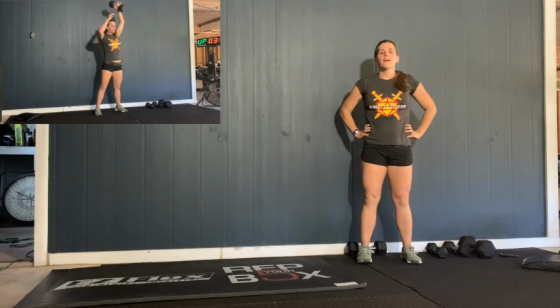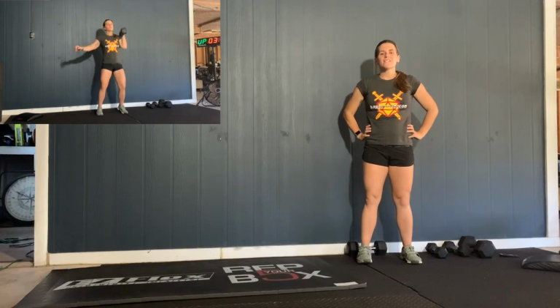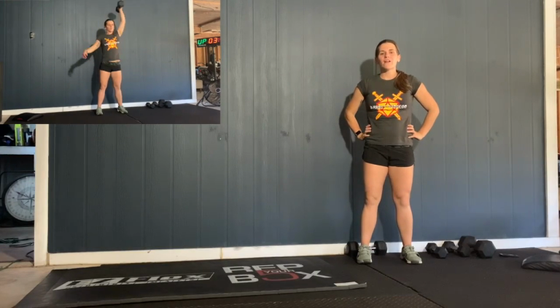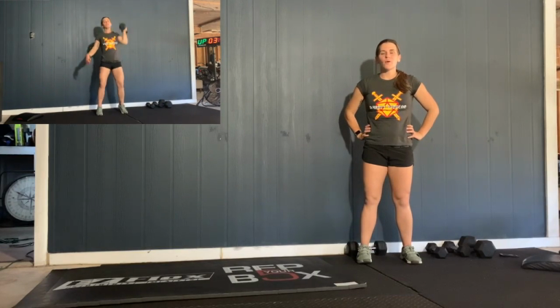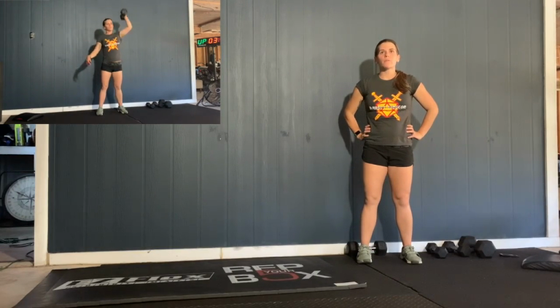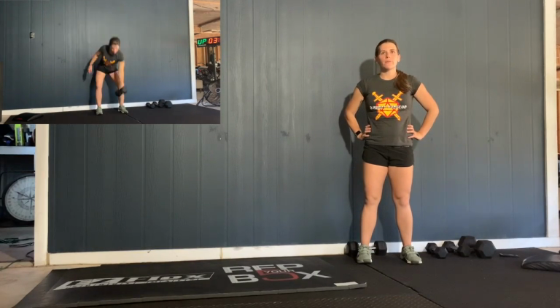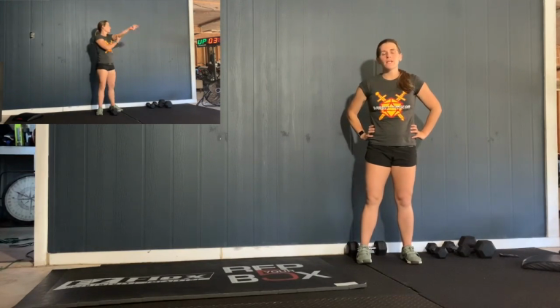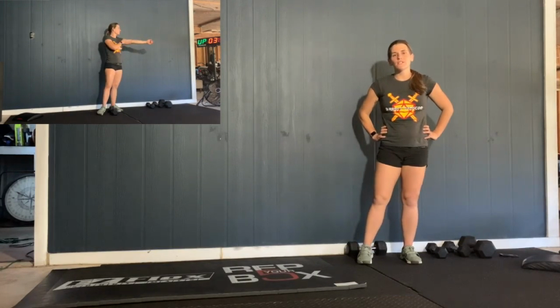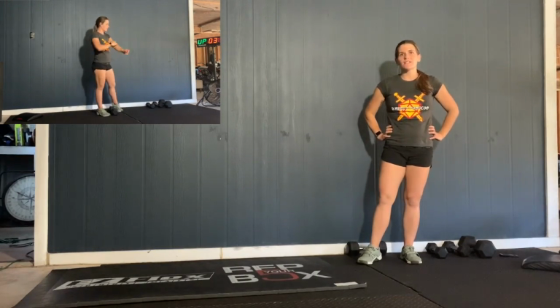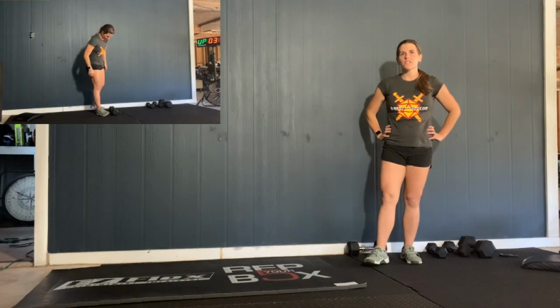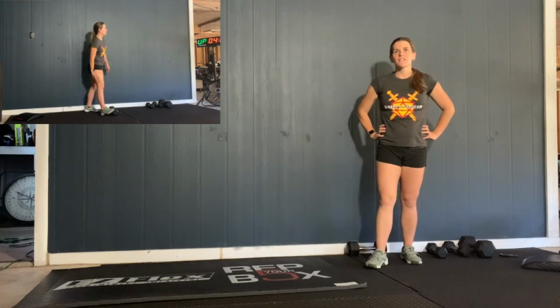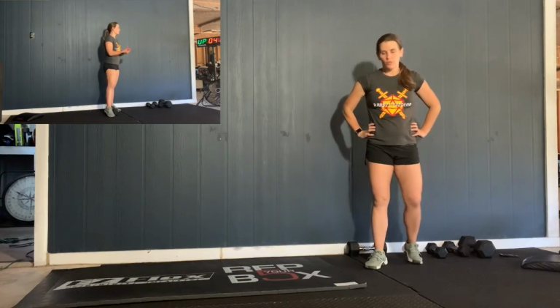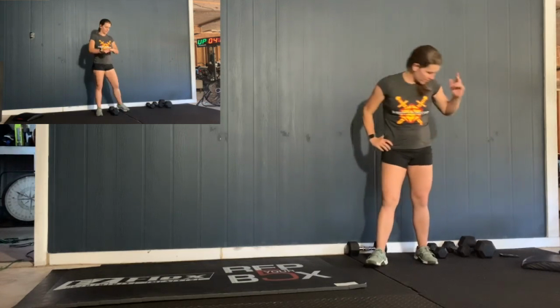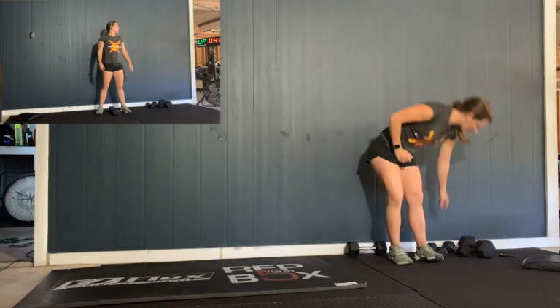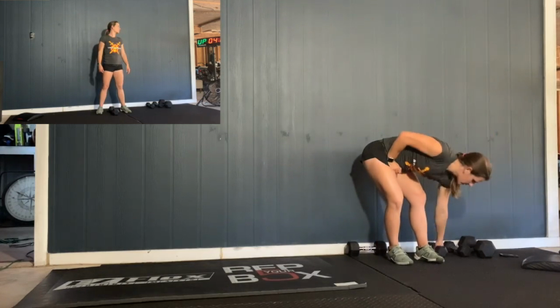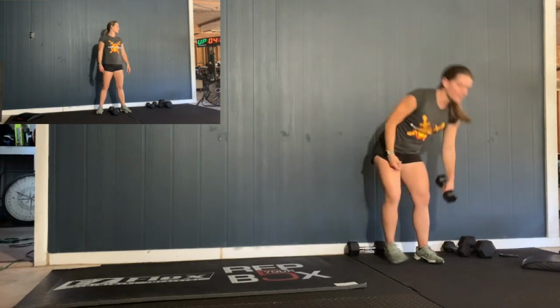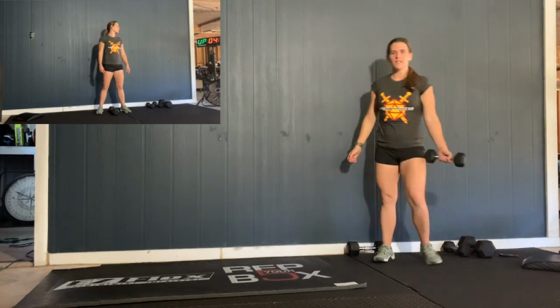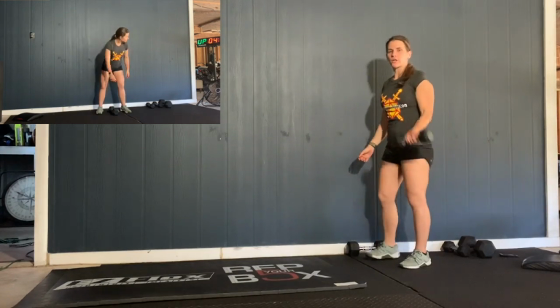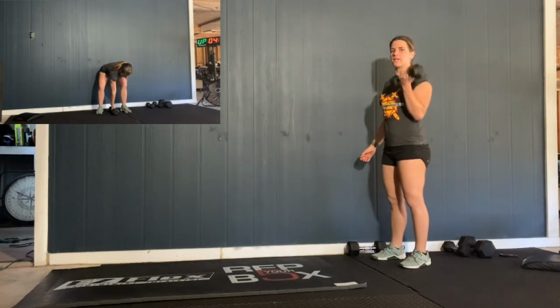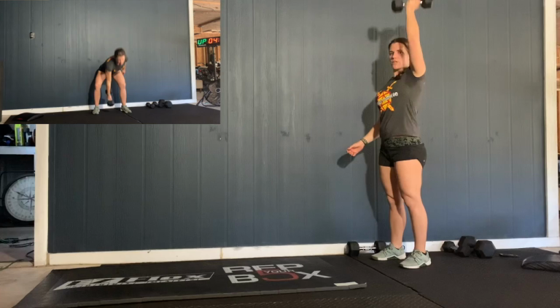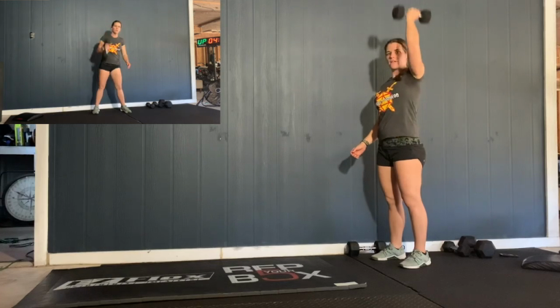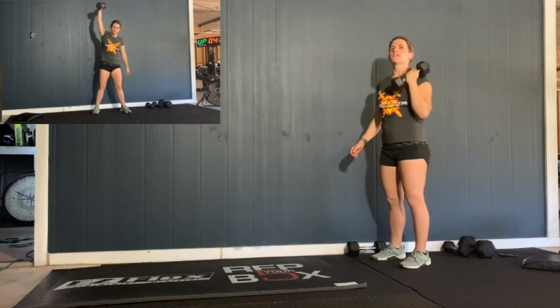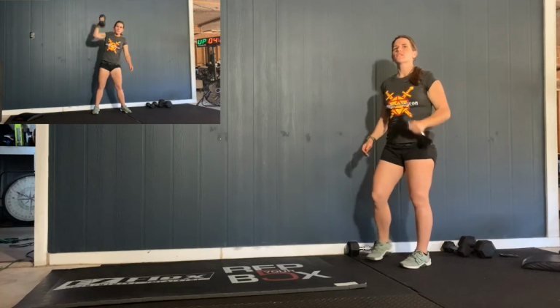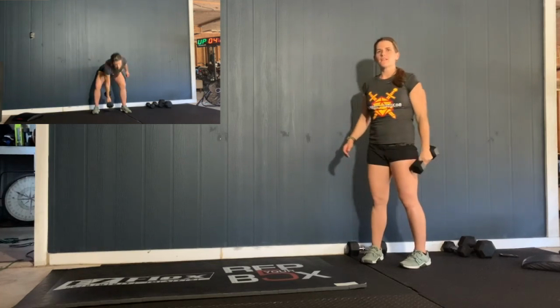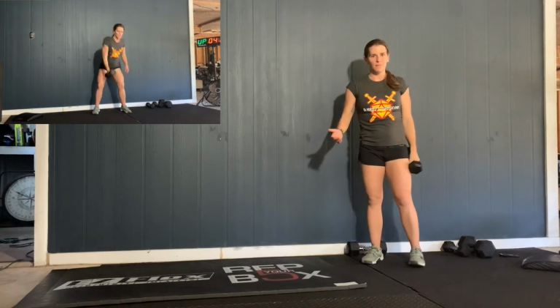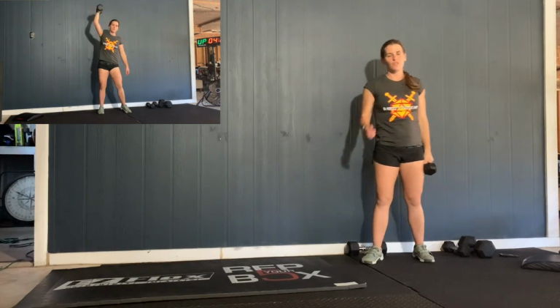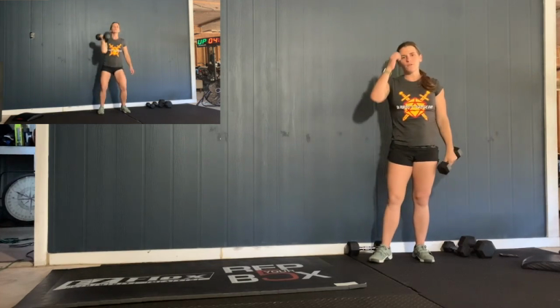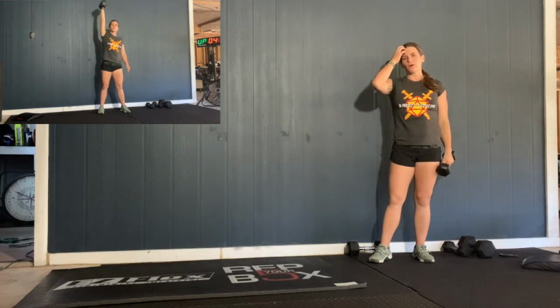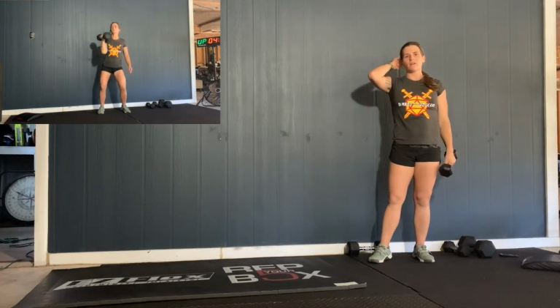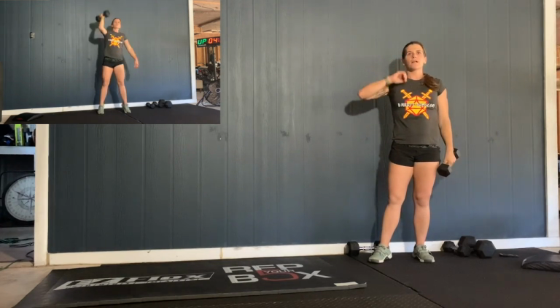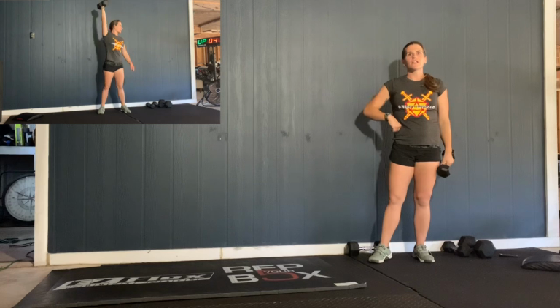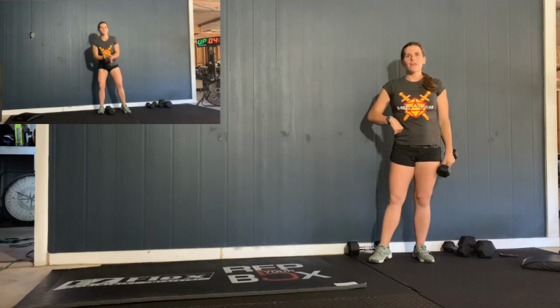Hey guys, so here's how today's going to go with the warm-up: 200-meter run, 10 suitcase lunges, 10 curl to press — which is basically just this, you're going to curl it and then press it overhead — 10 of those, and then 10 up-downs. We know those pretty well by now. All right, so hit that.